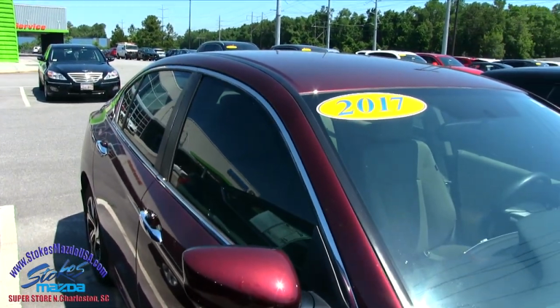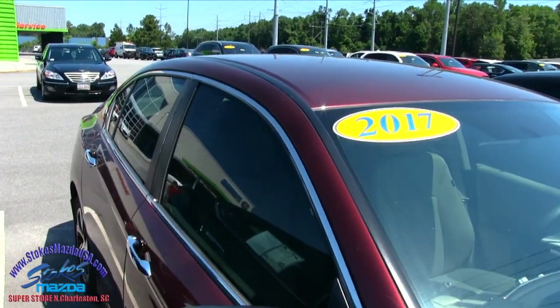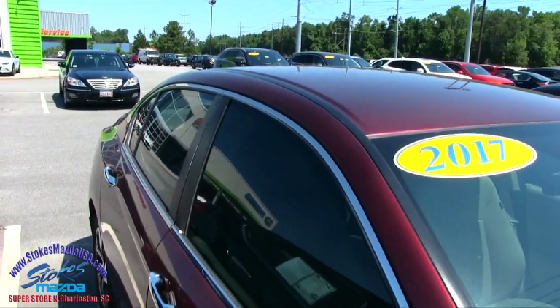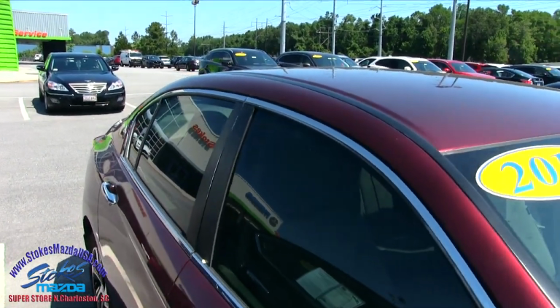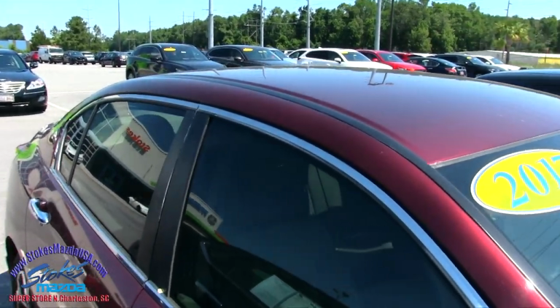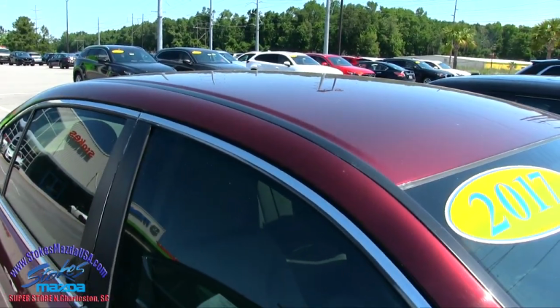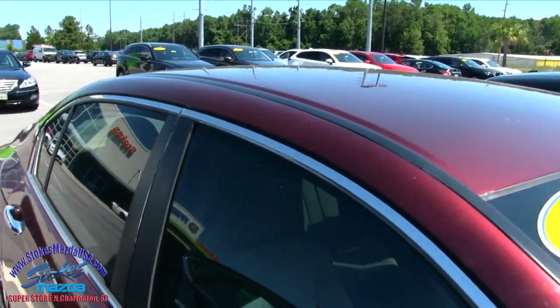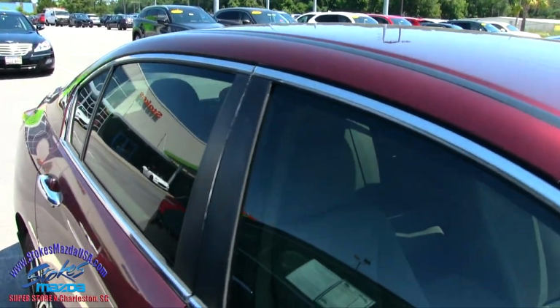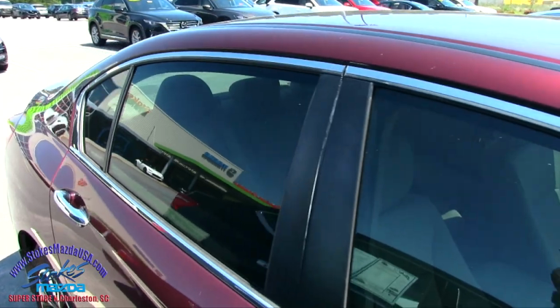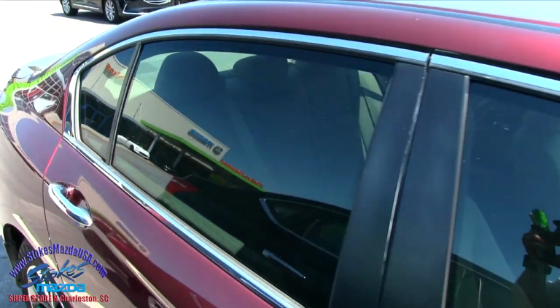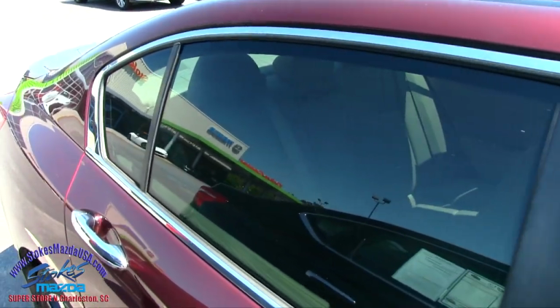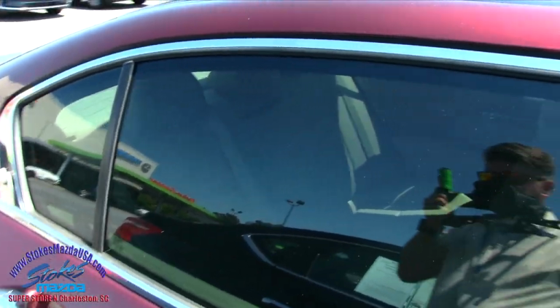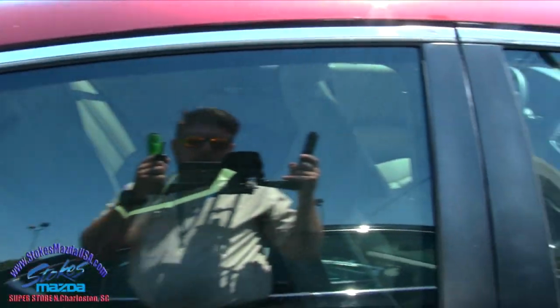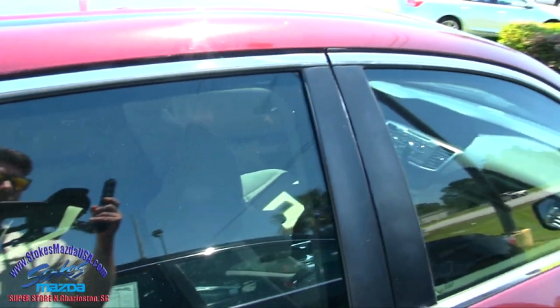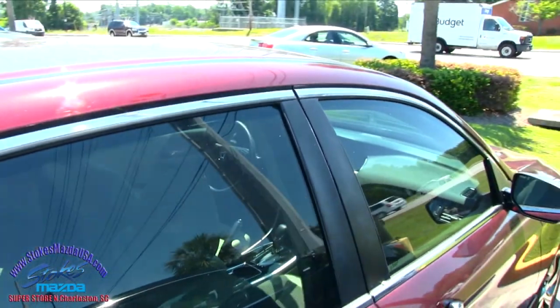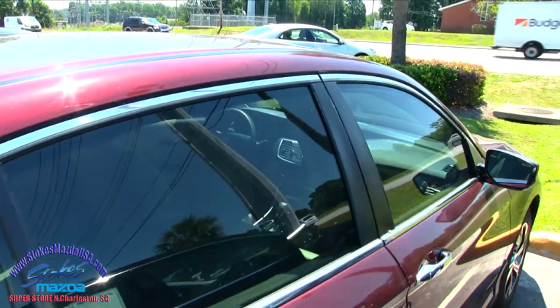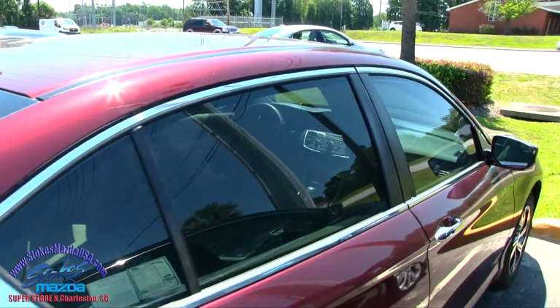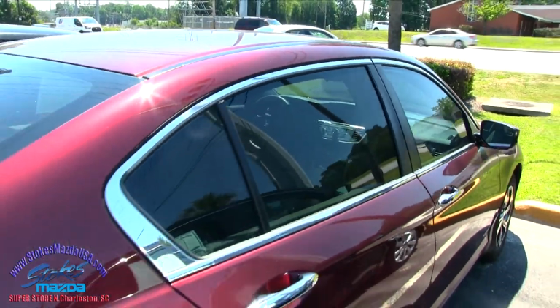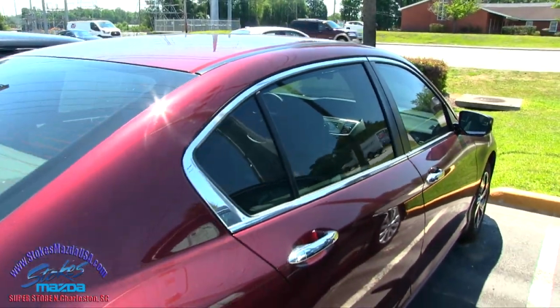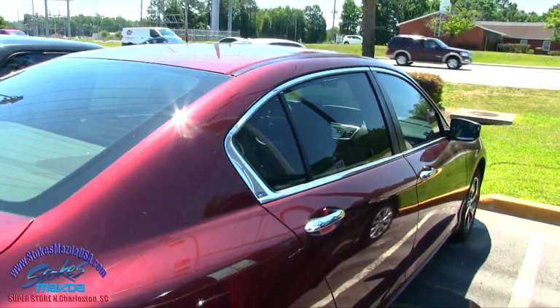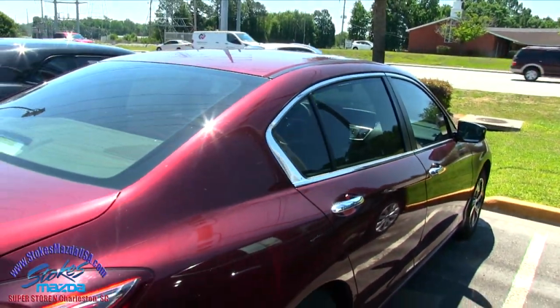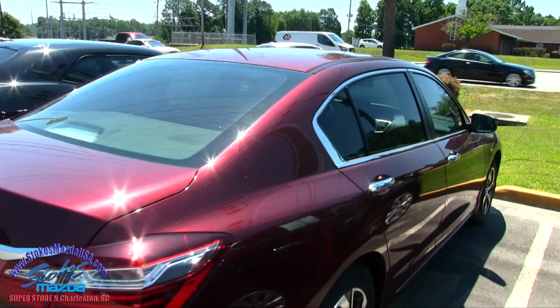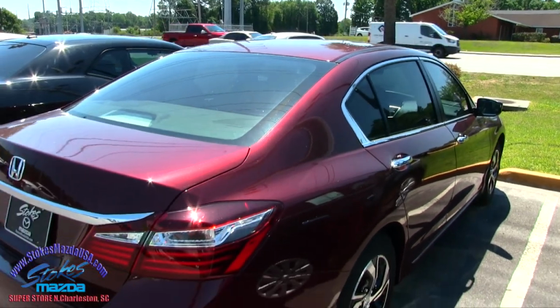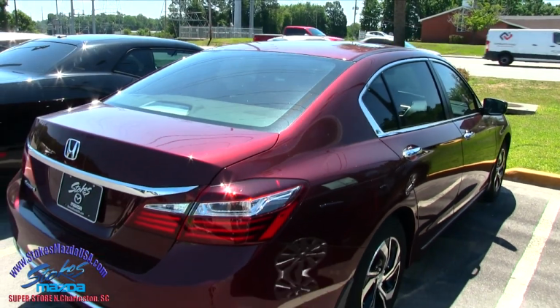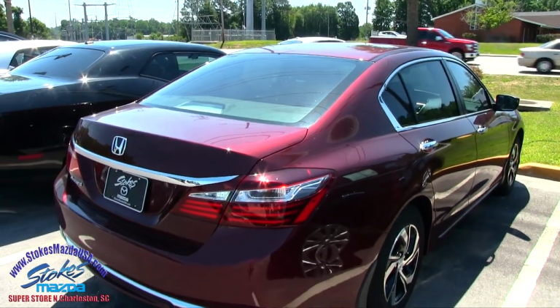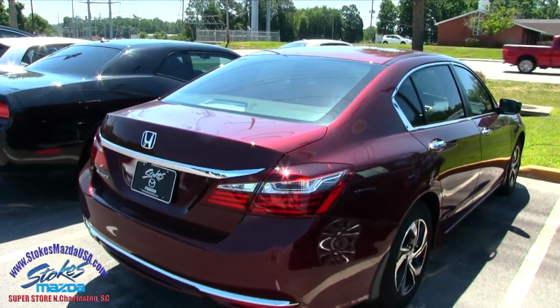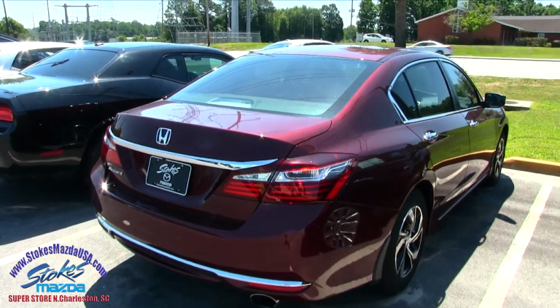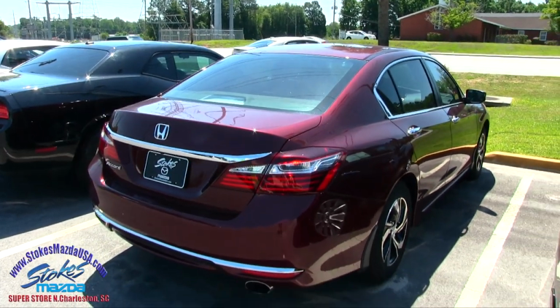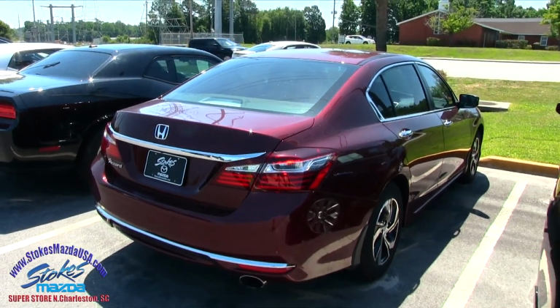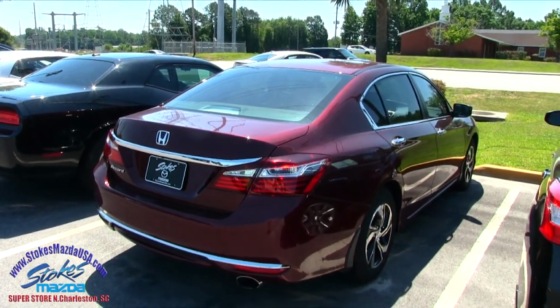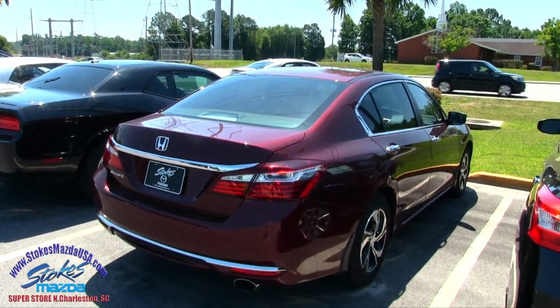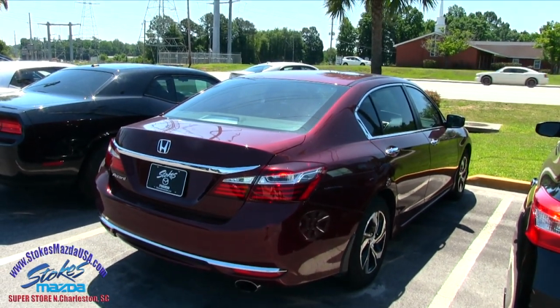Now the LX will not come with a sunroof, just so you know. It will have cloth interior, but it does have tinted windows on the outside, which is nice because it definitely gets hot down here in the south. Lots of nice chrome to kind of dress it up a little more.